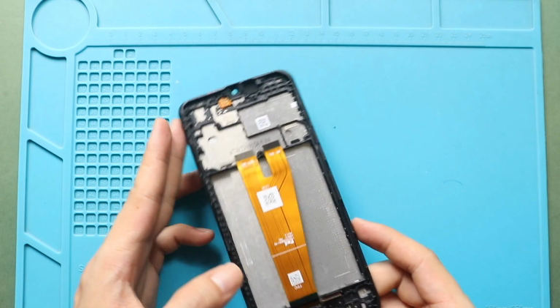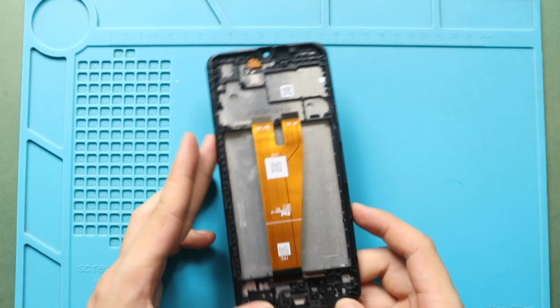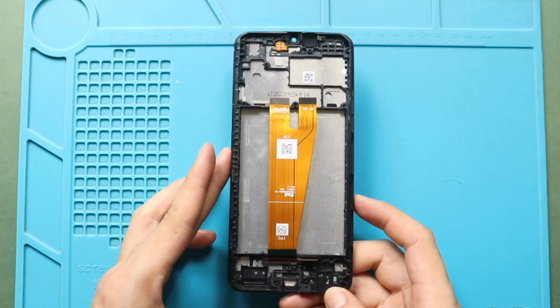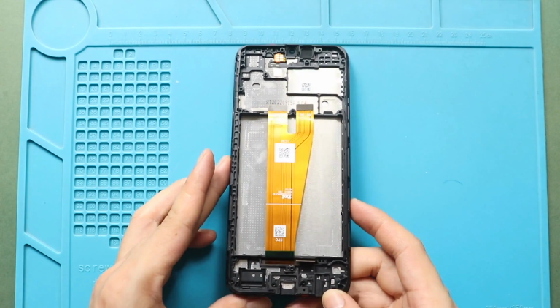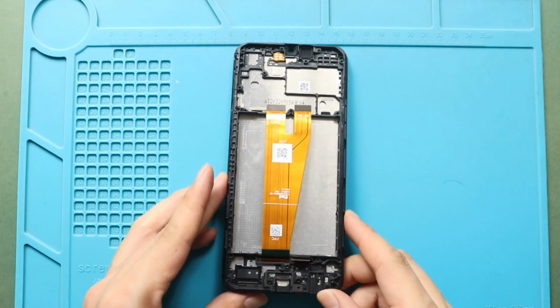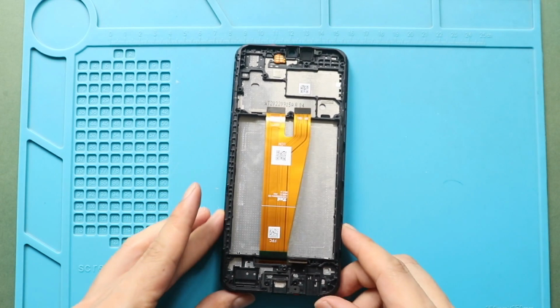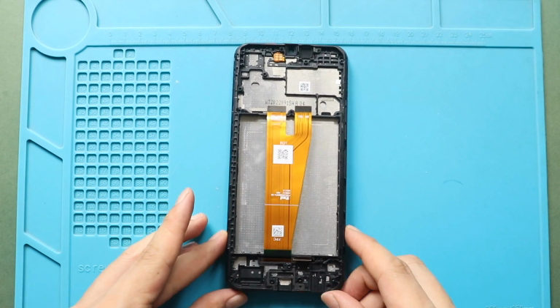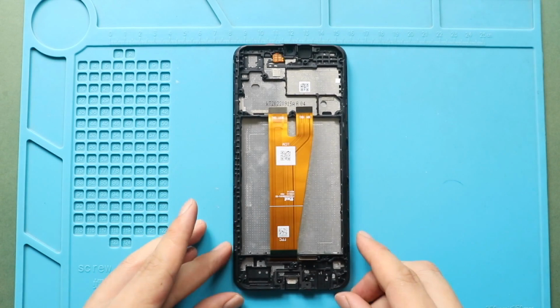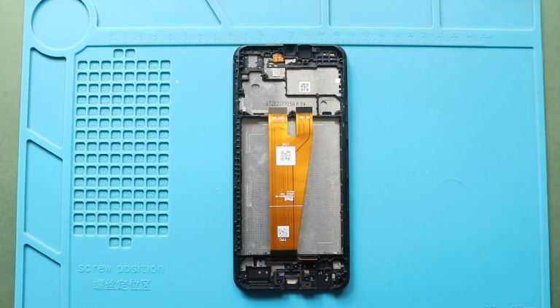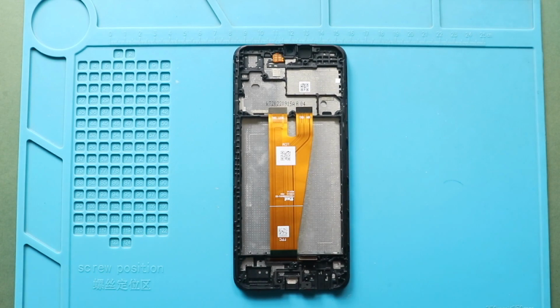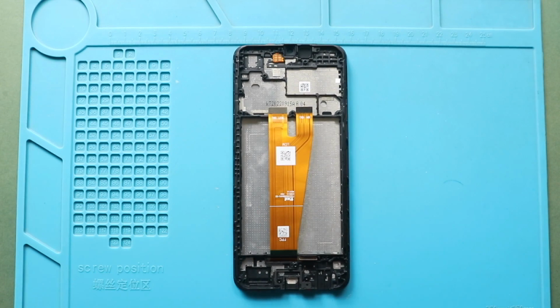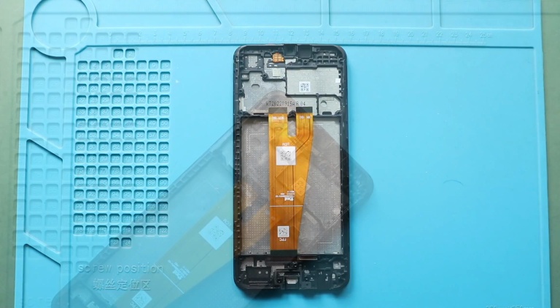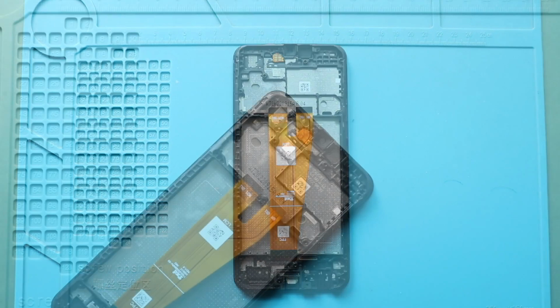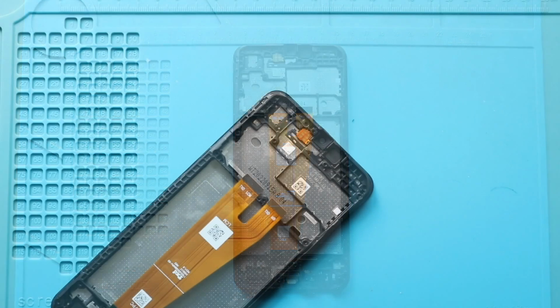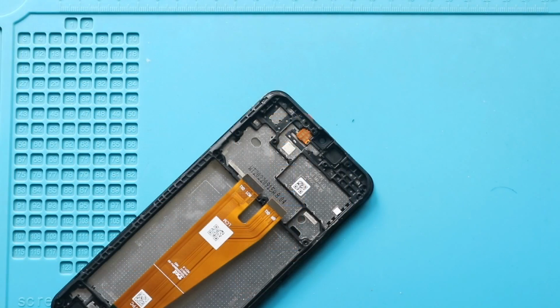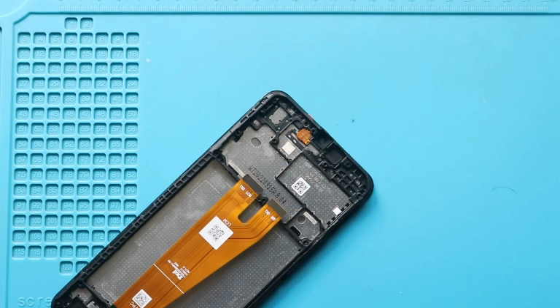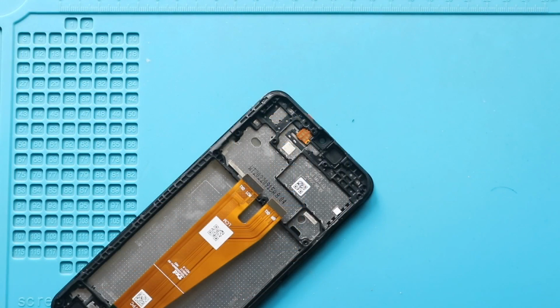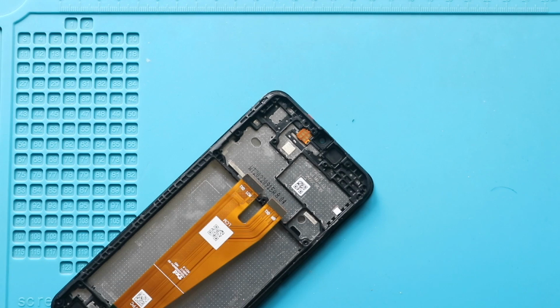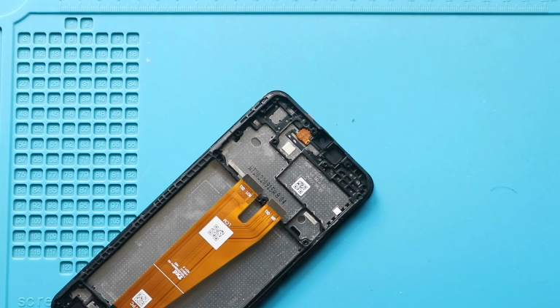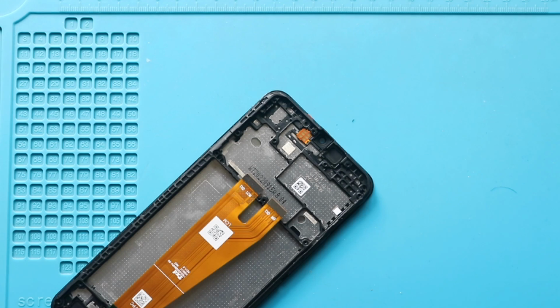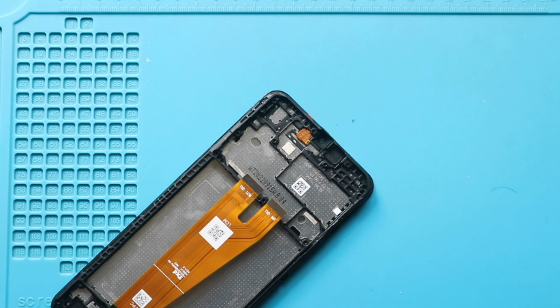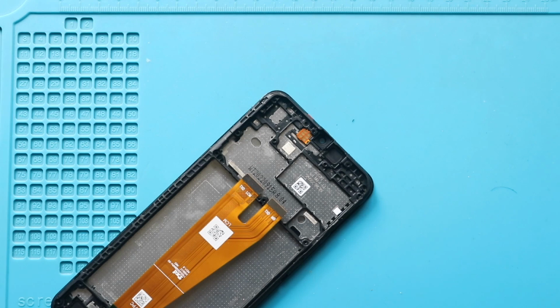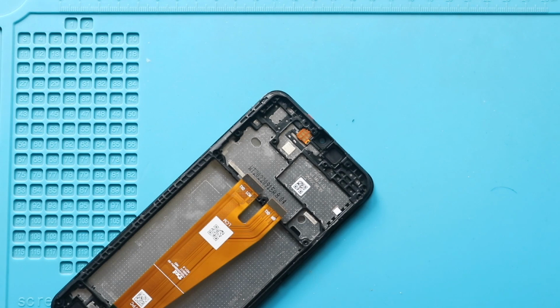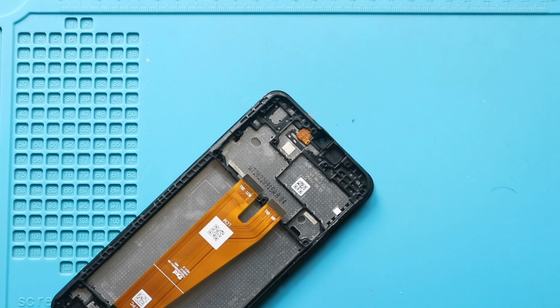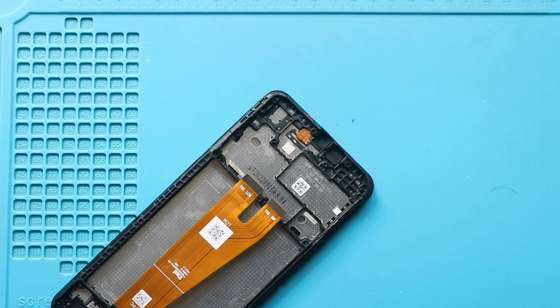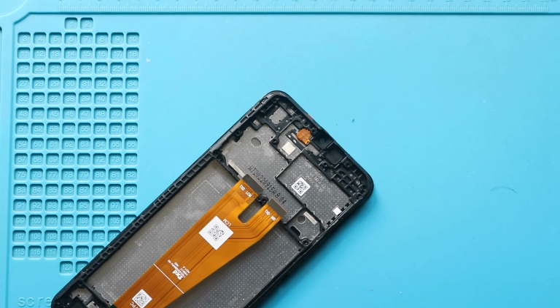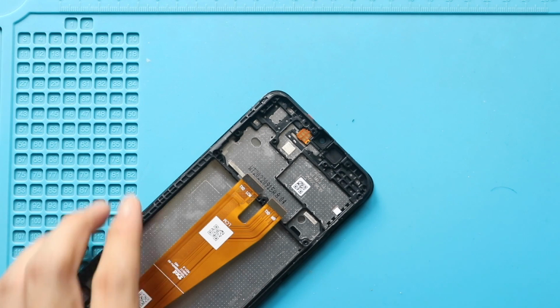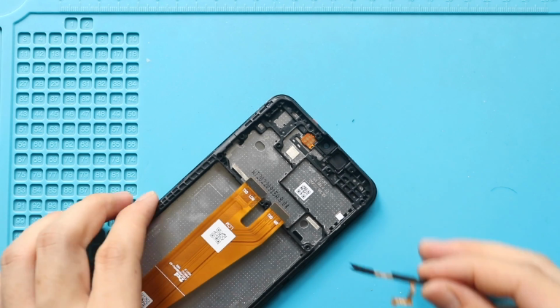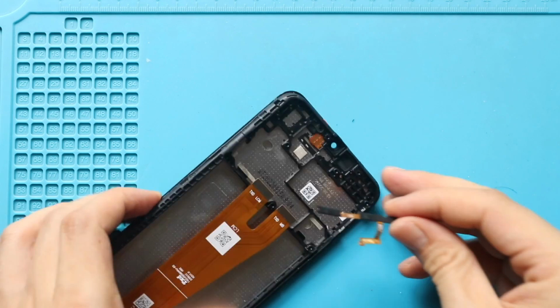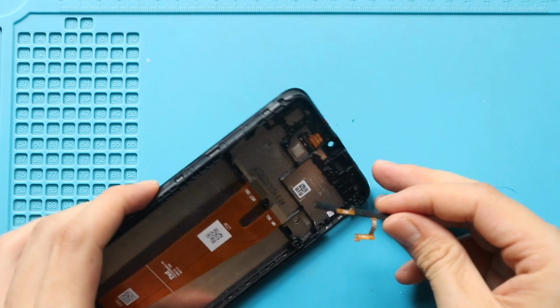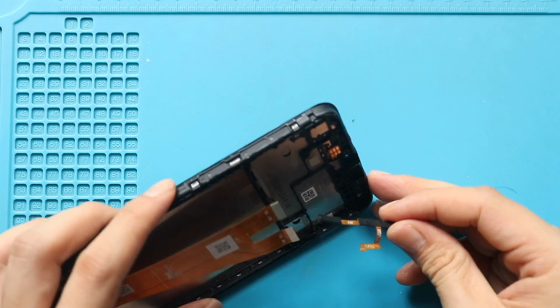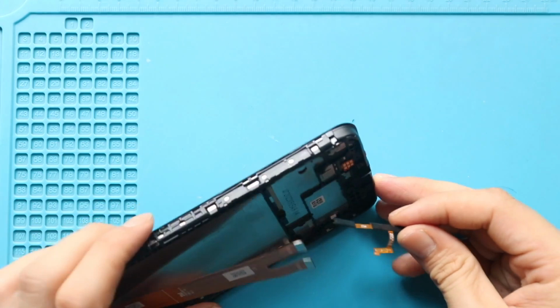Next, on the new screen frame, start placing the removed parts. First, place and secure the power and volume button flex.